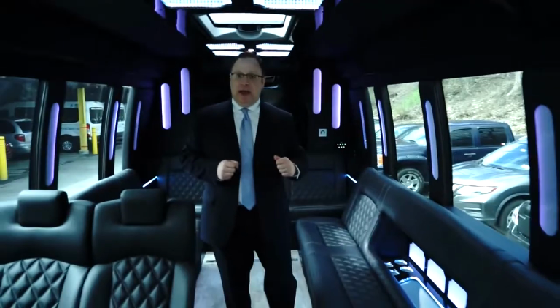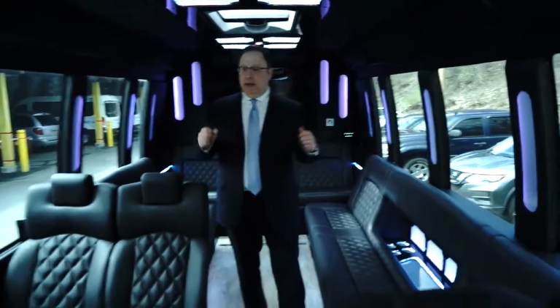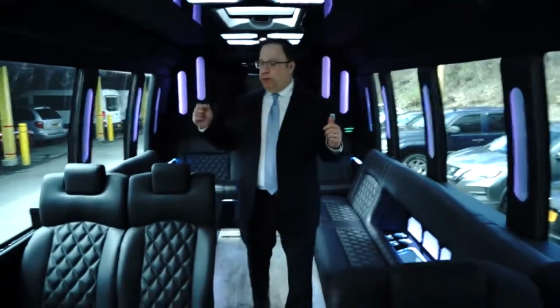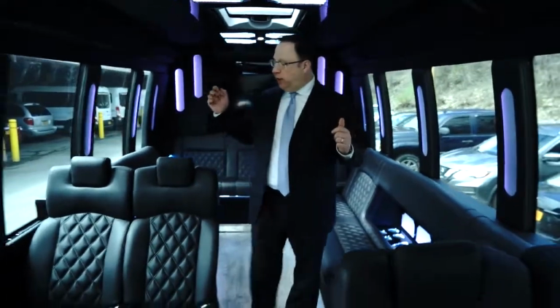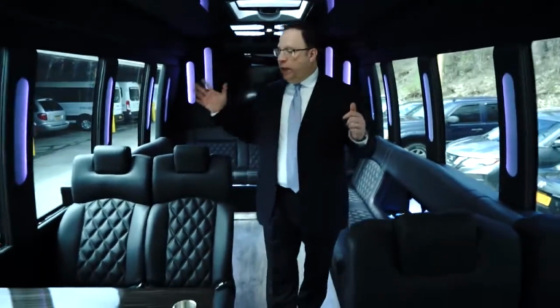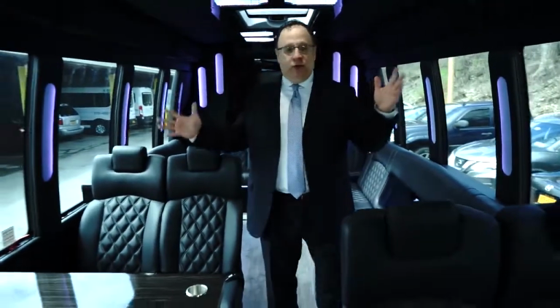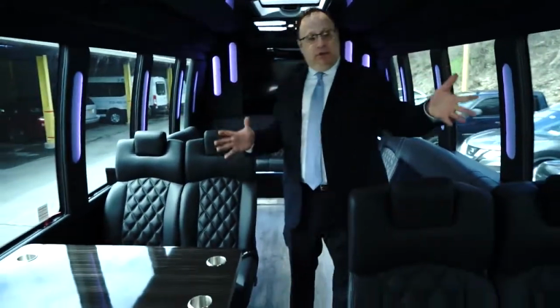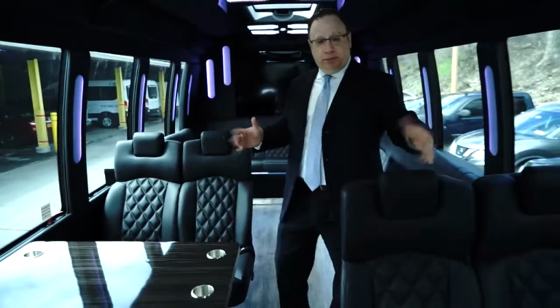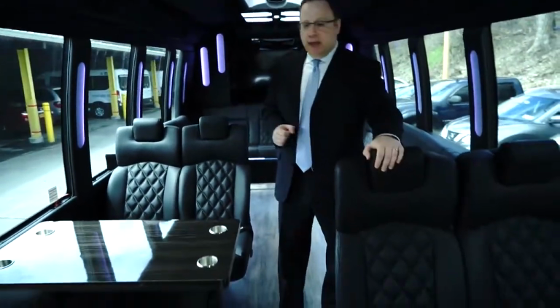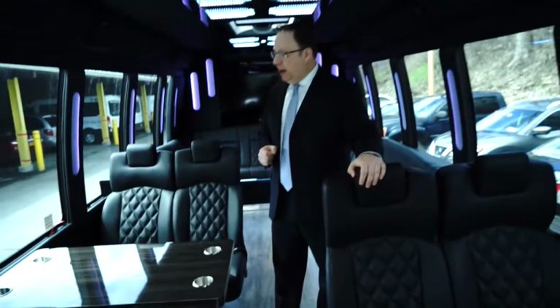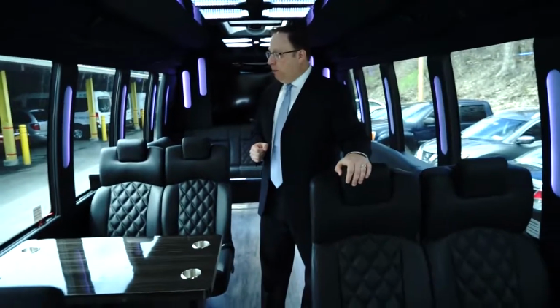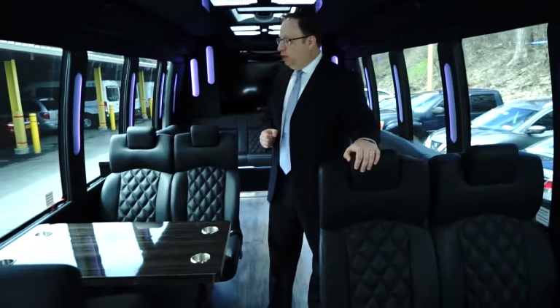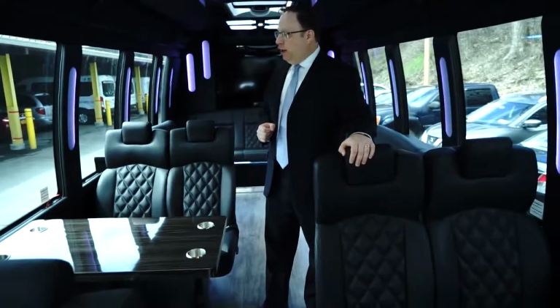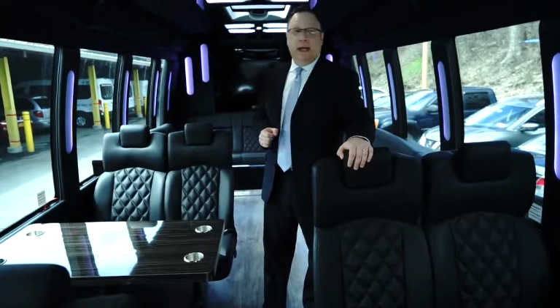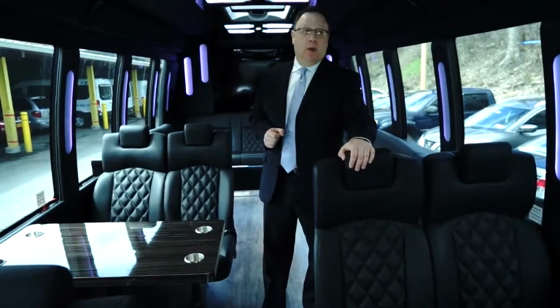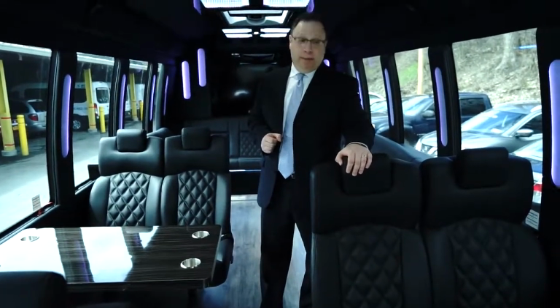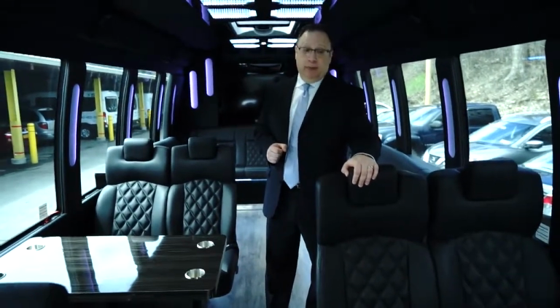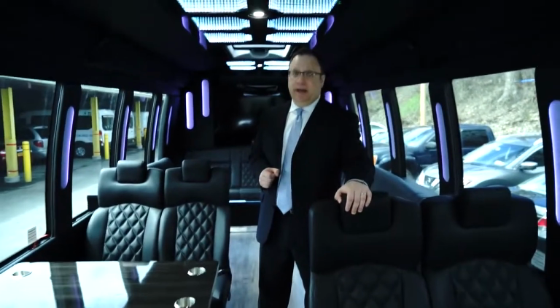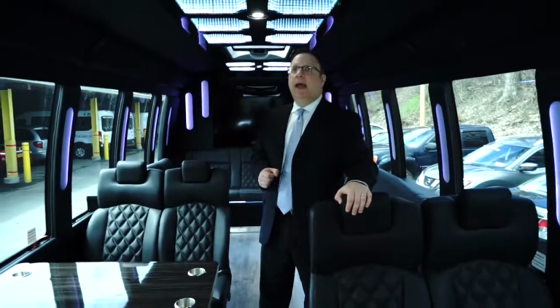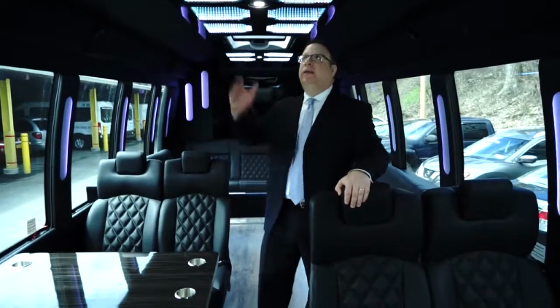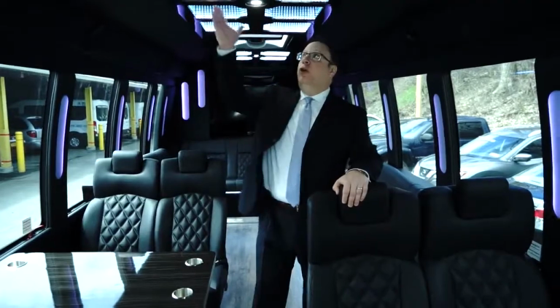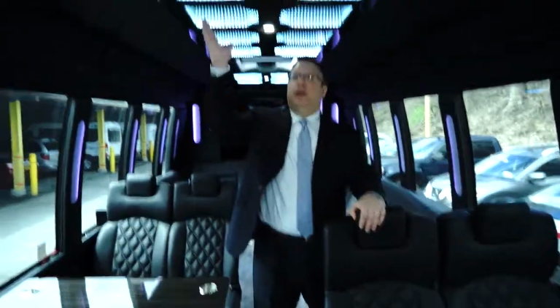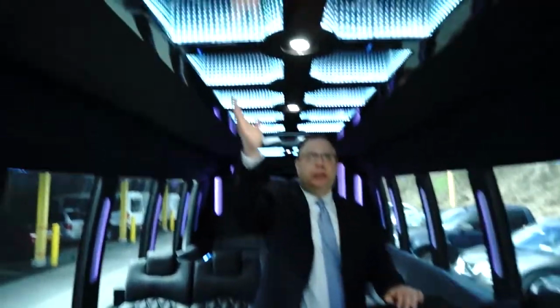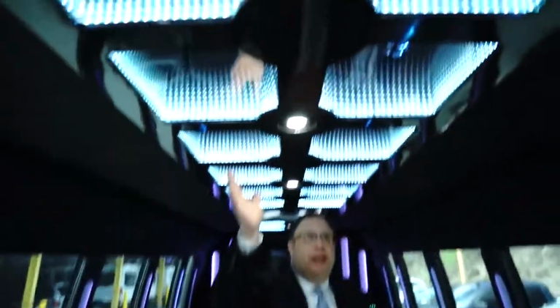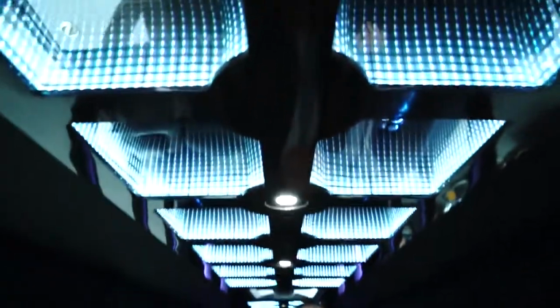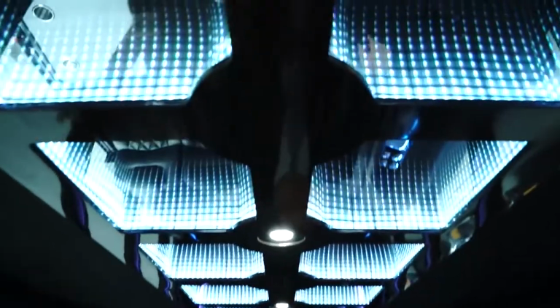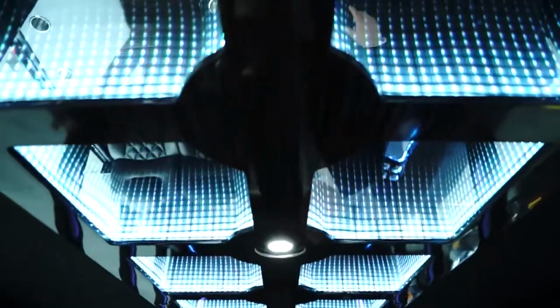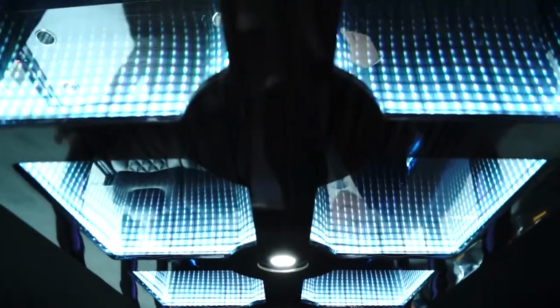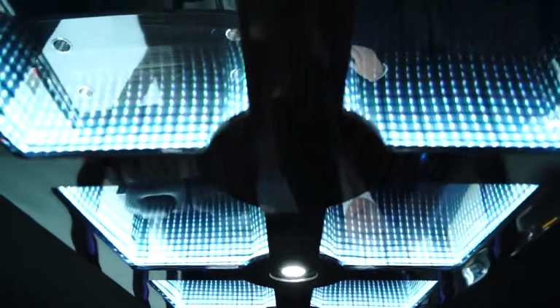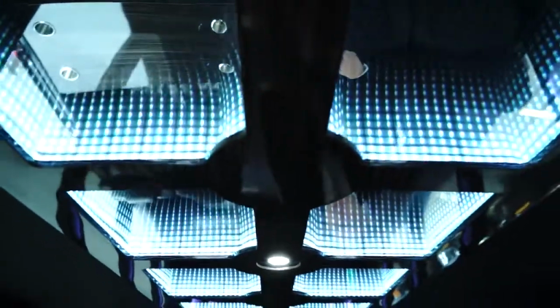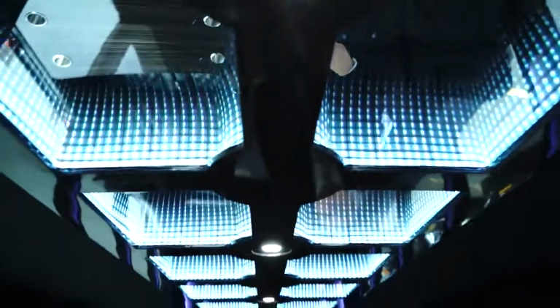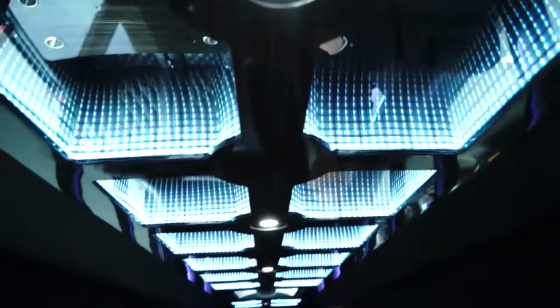Moving forward, we have two table setups. It takes 20 people in here, and if you'll notice the new state-of-the-art infinity ceiling — it is the newest of the new.